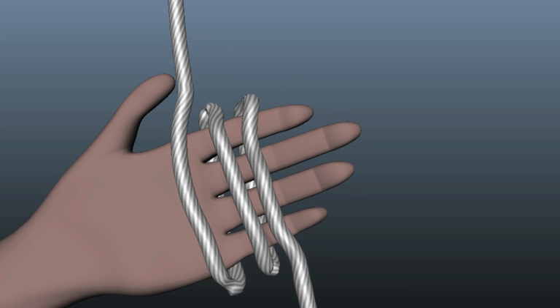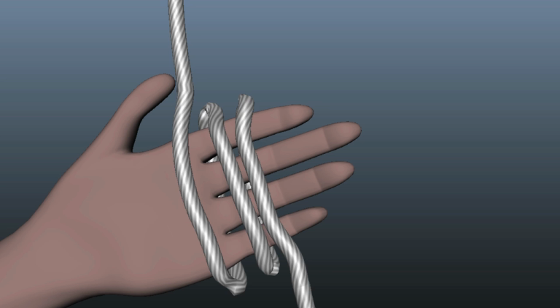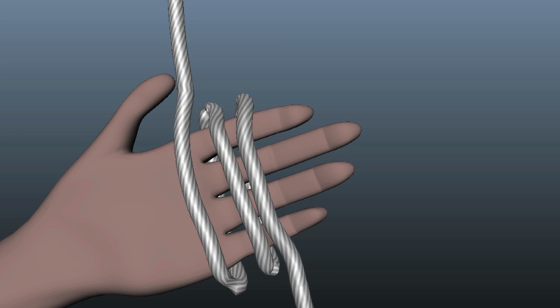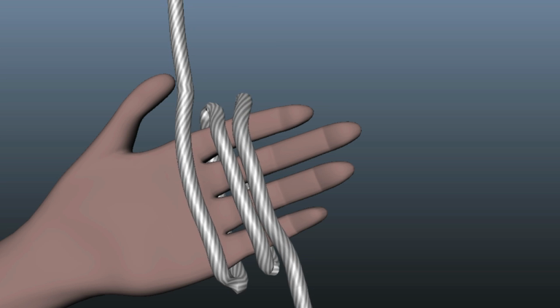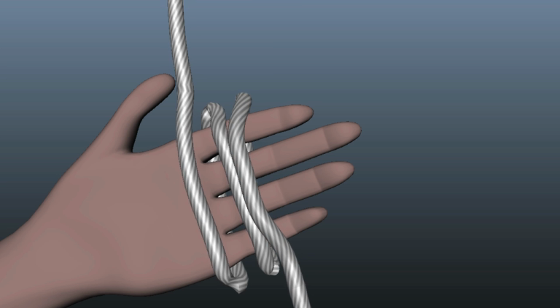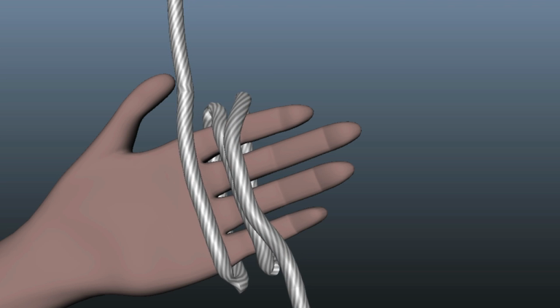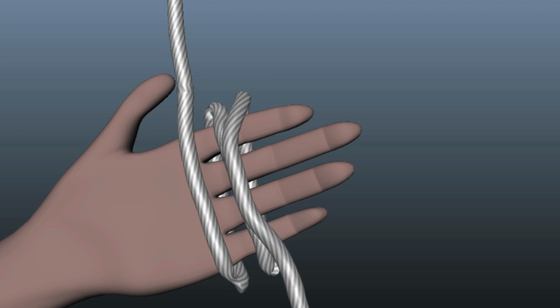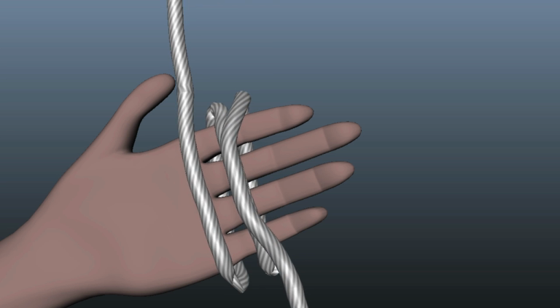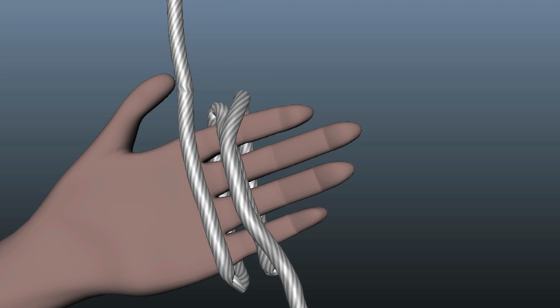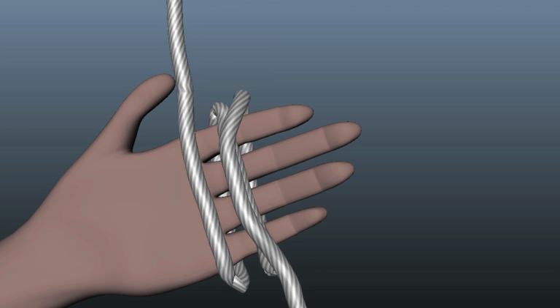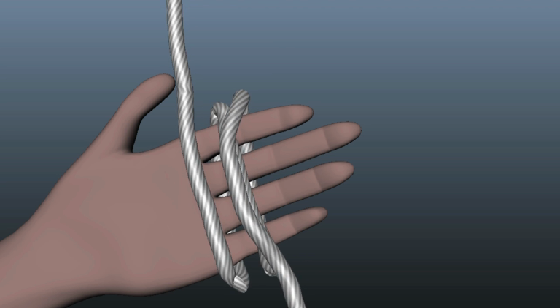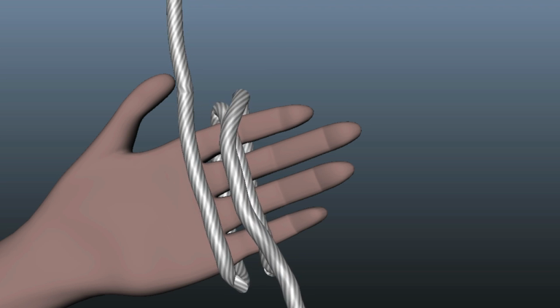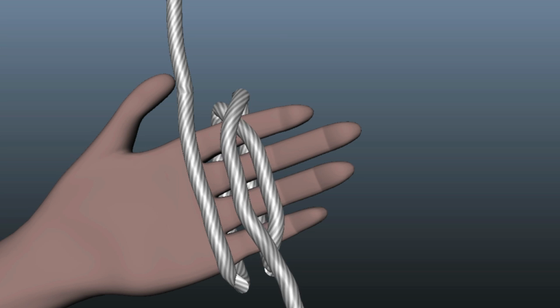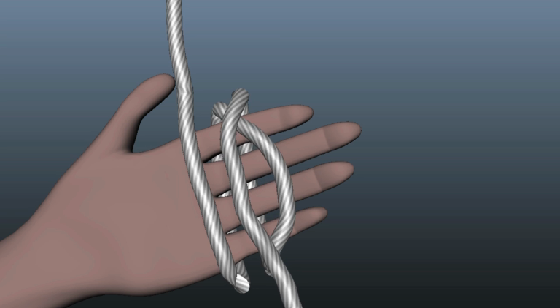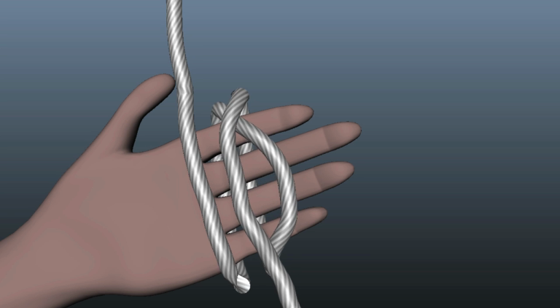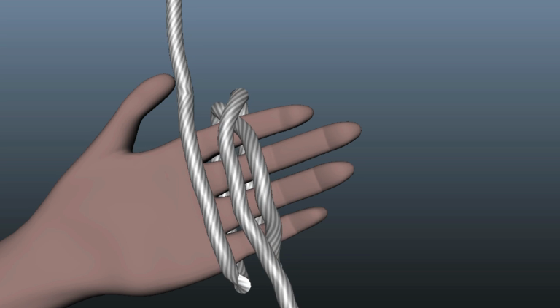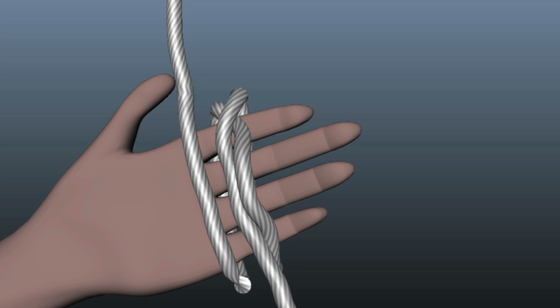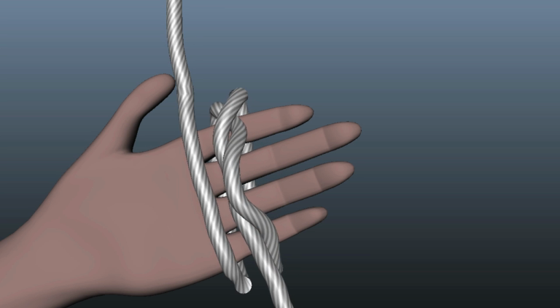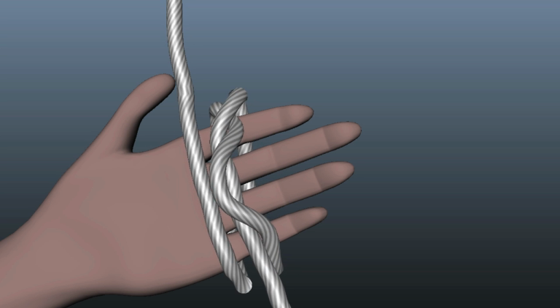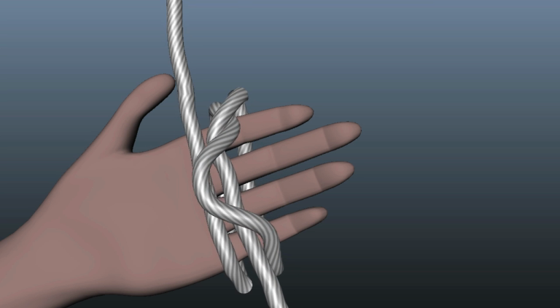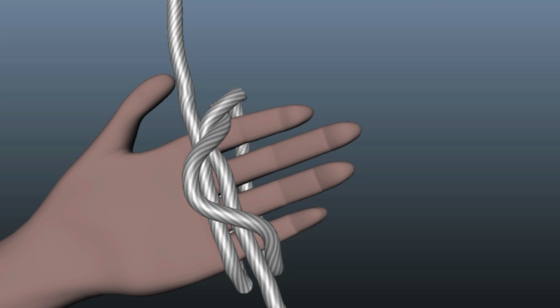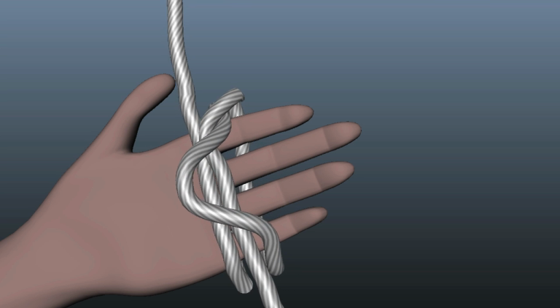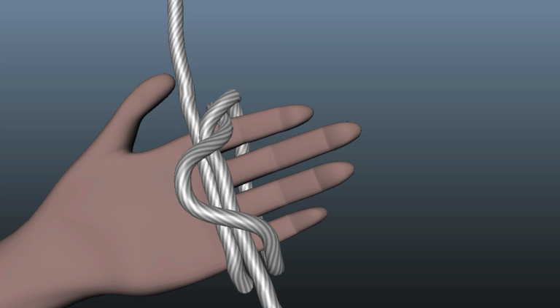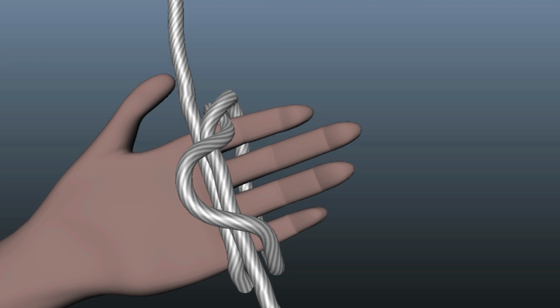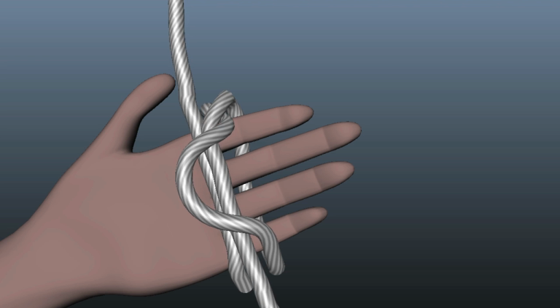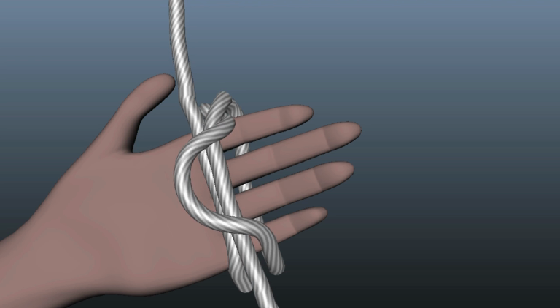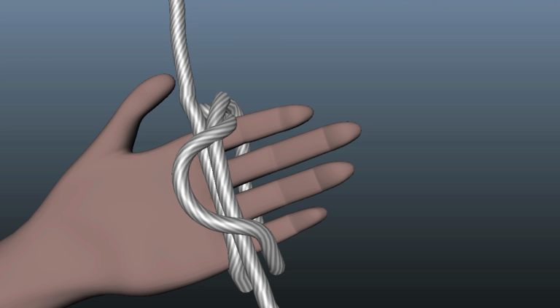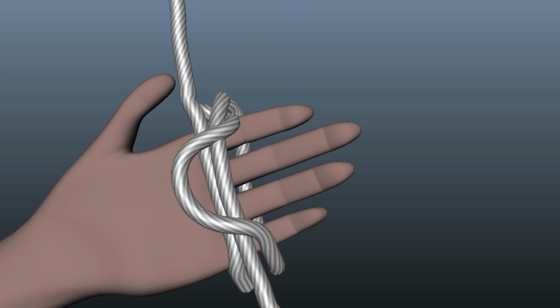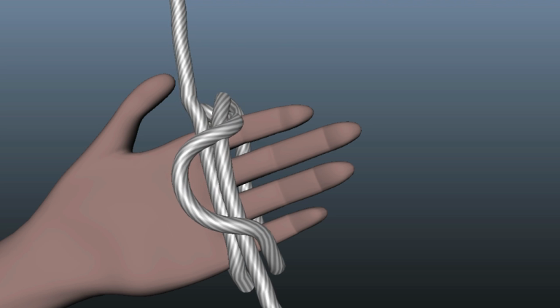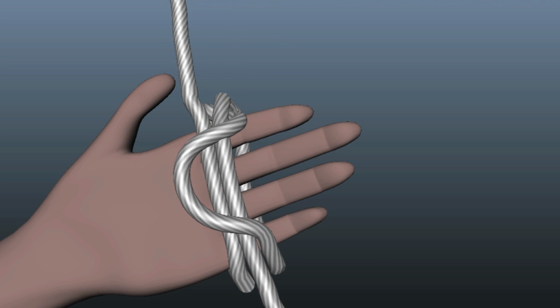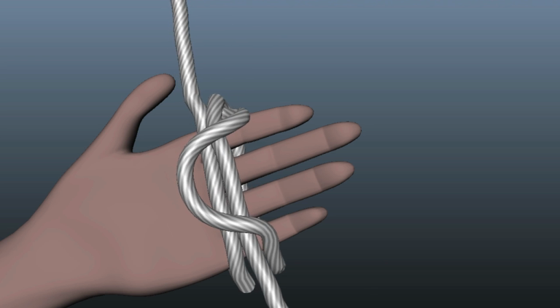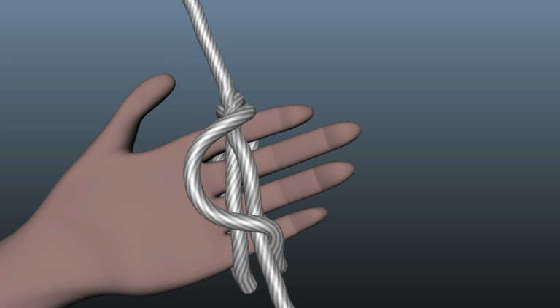Take the loop closest to your fingertips and pull it between the first and second. Now take the new third loop closest to your fingertips and pull it close to your wrist. Now very carefully remove the knot from your hand.